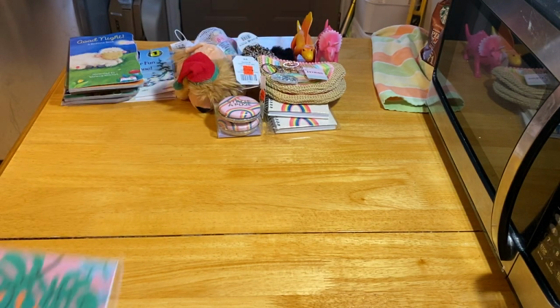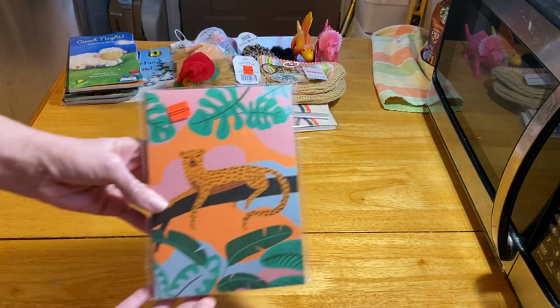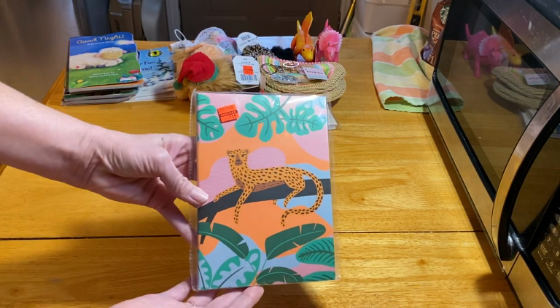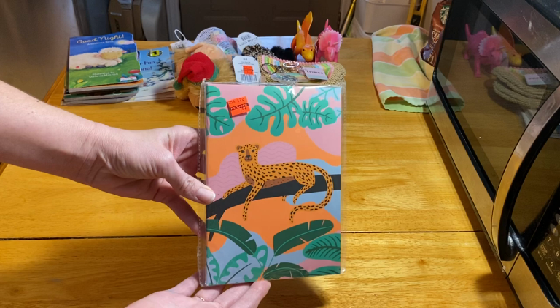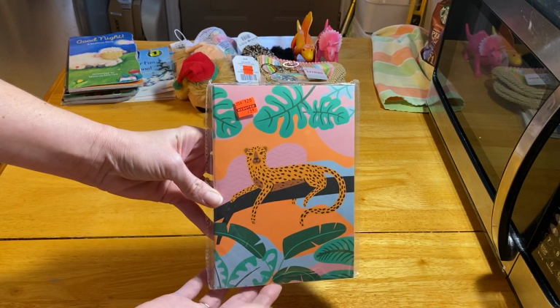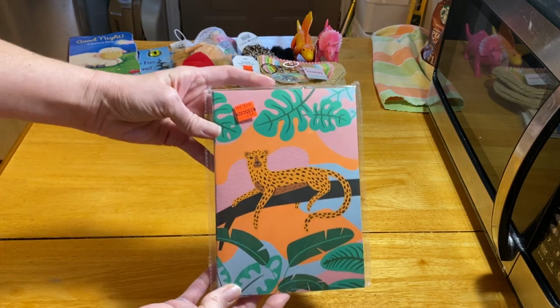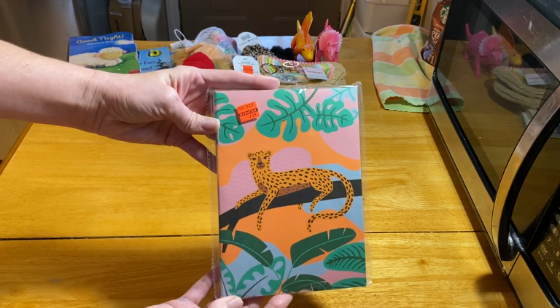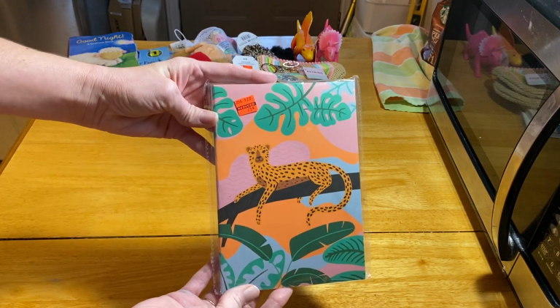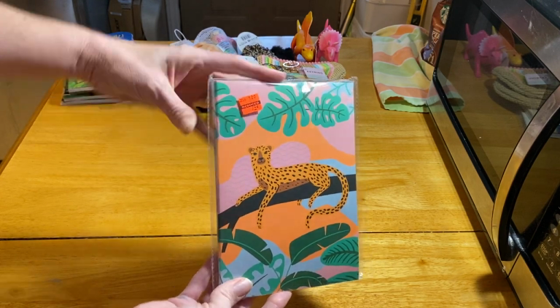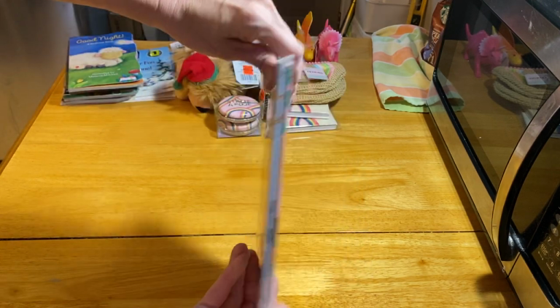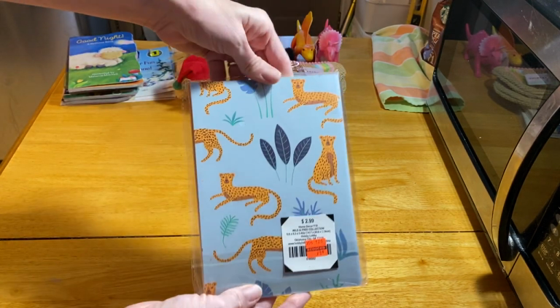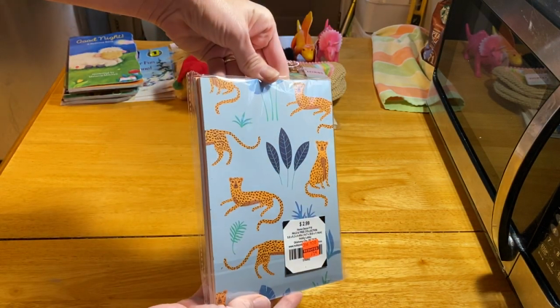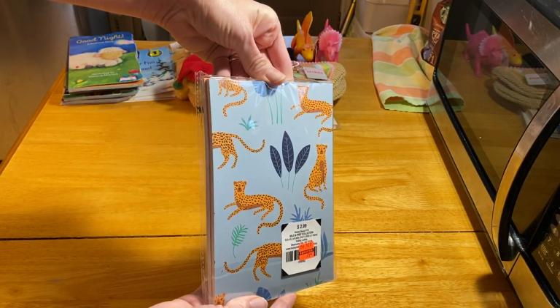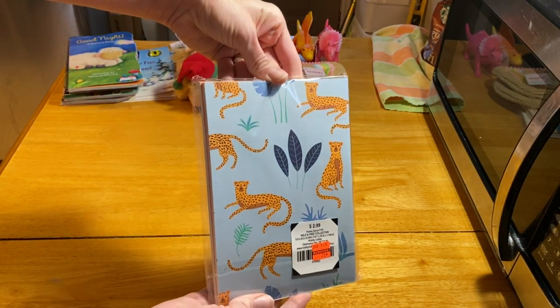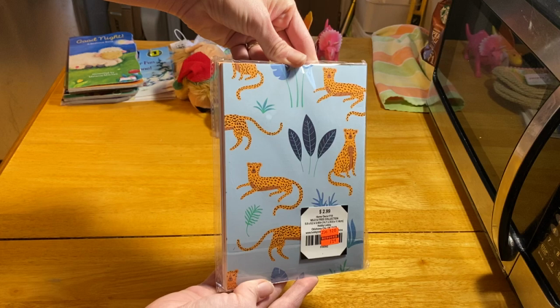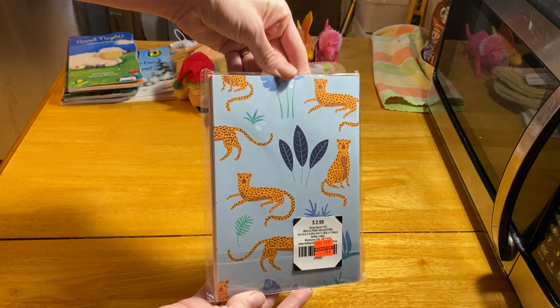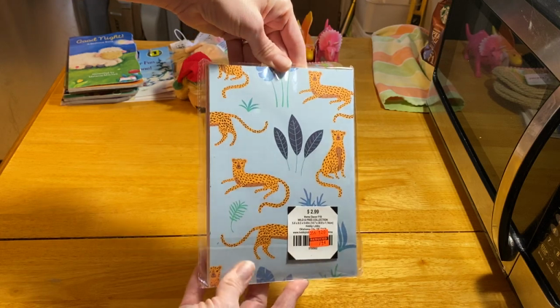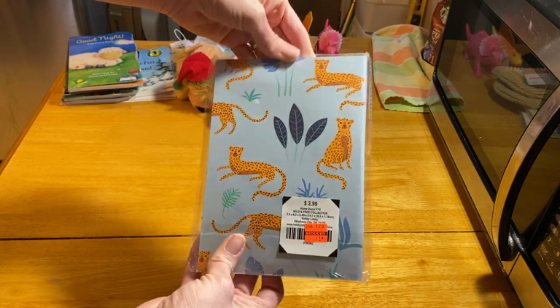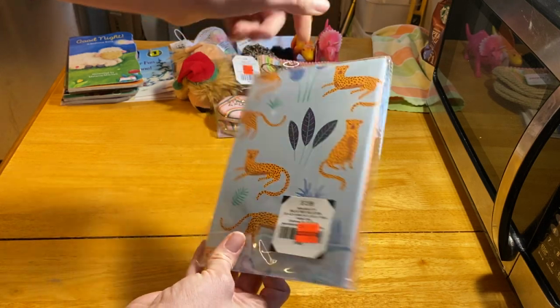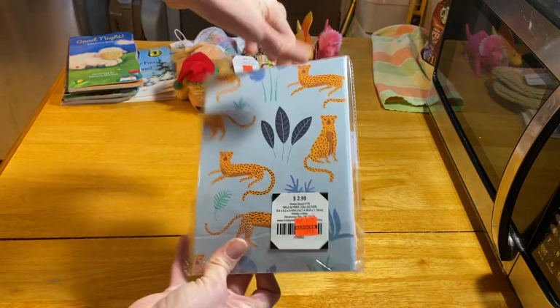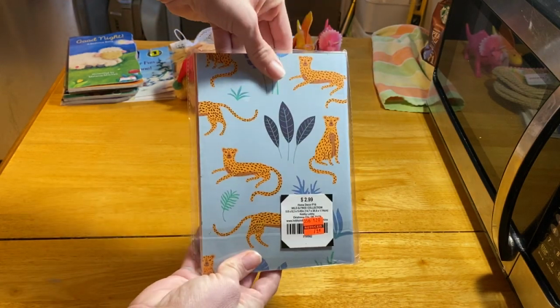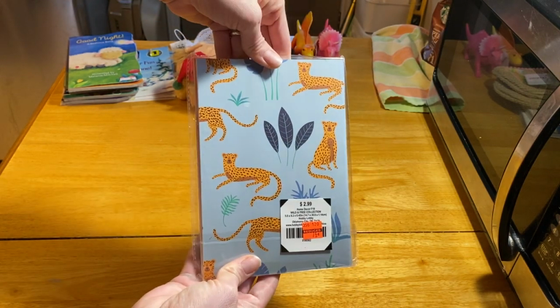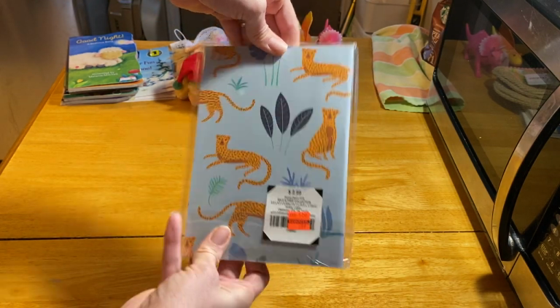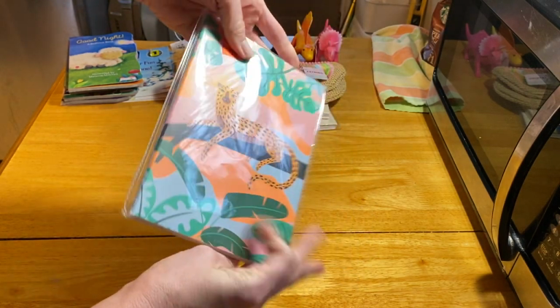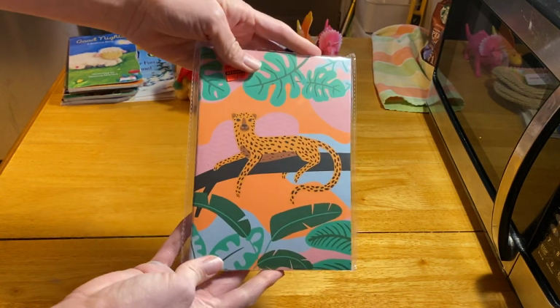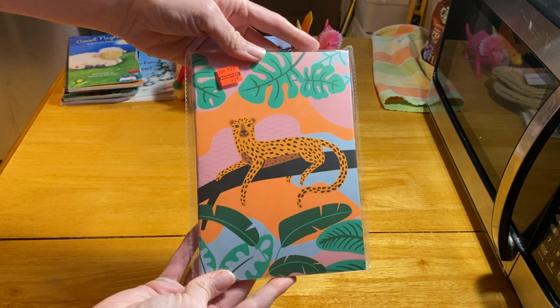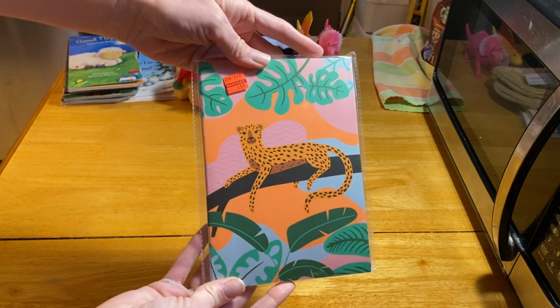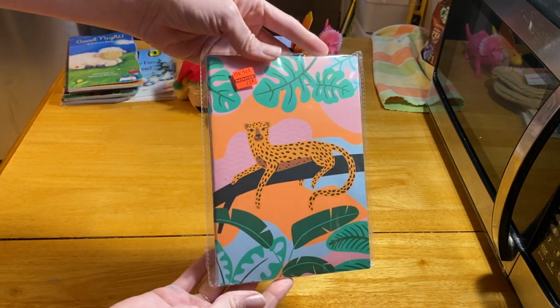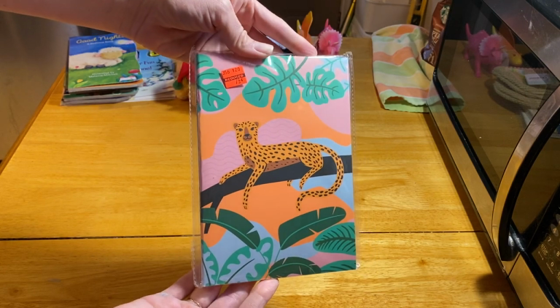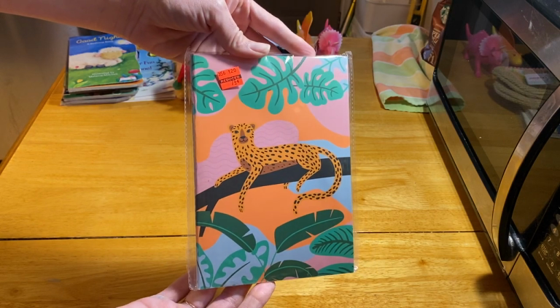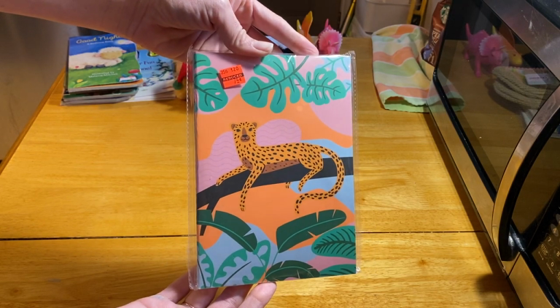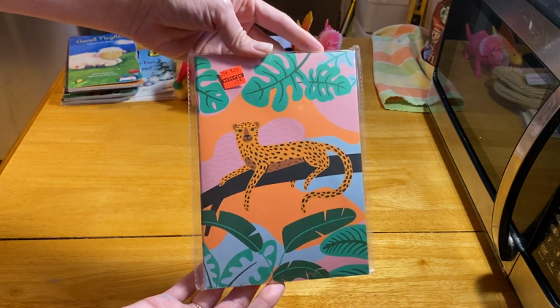Also from Hobby Lobby: 74 cents for two small notebooks — originally $2.99. I know these will fit in with some of the theme boxes I'm doing this year.